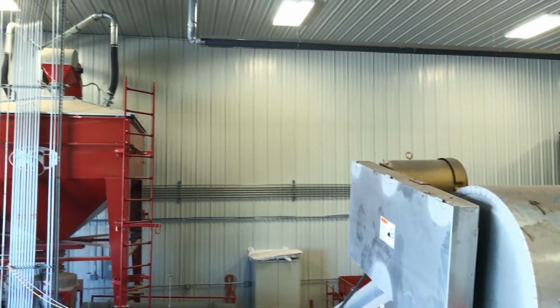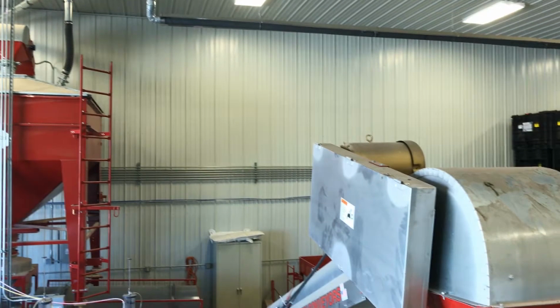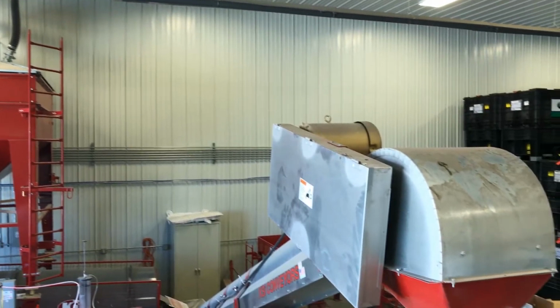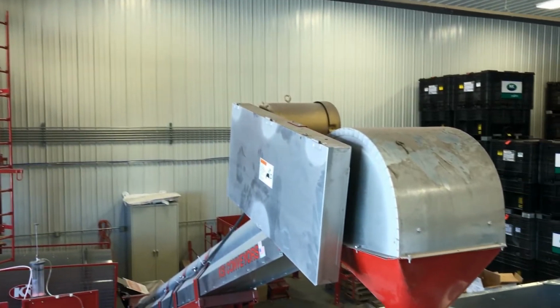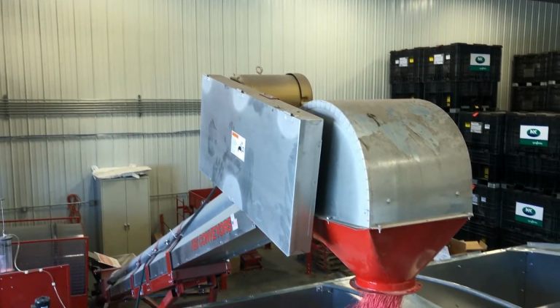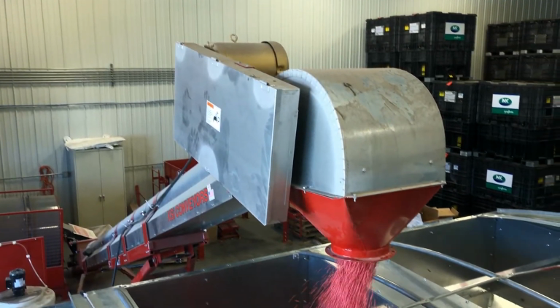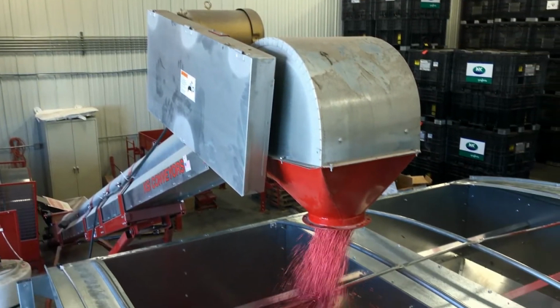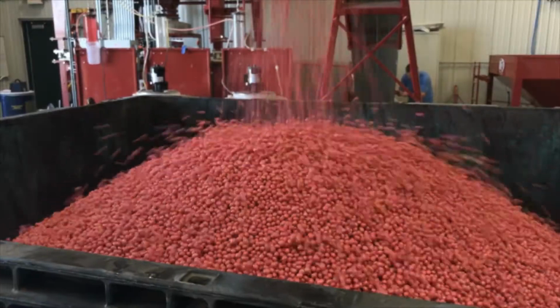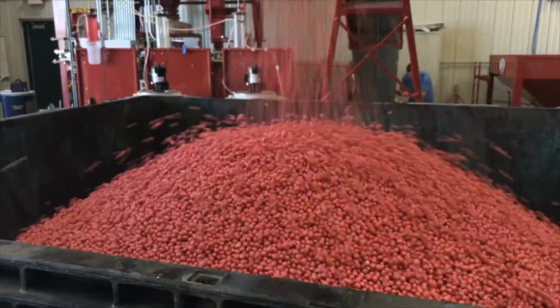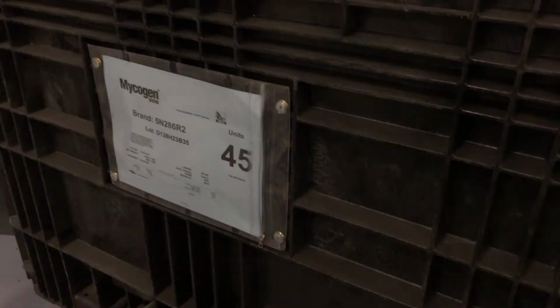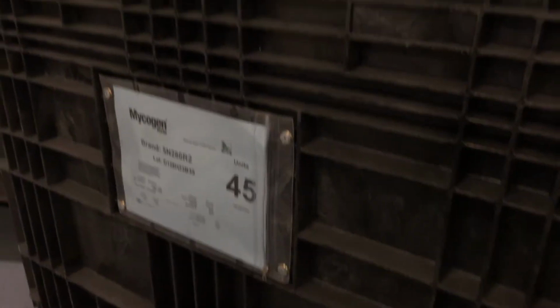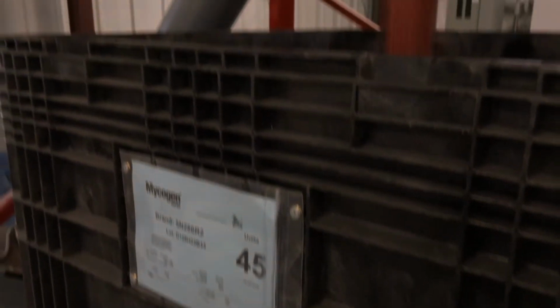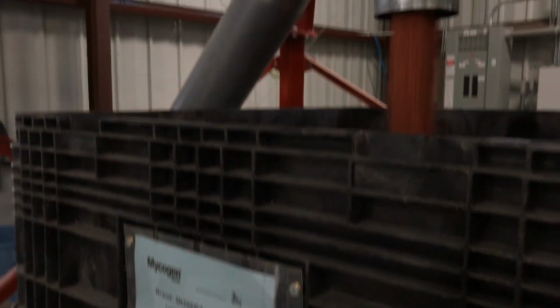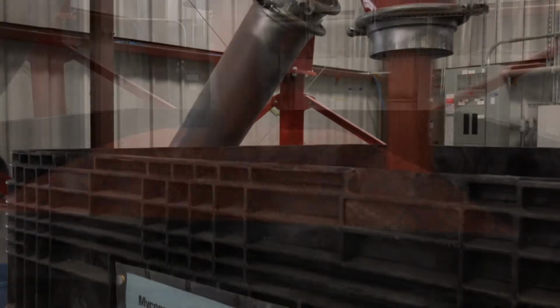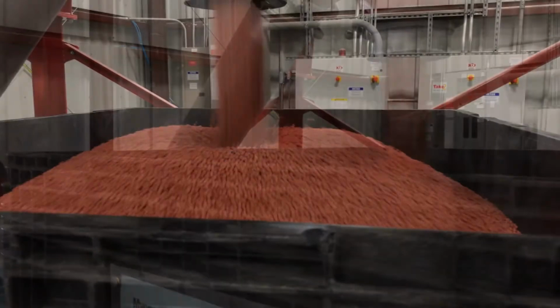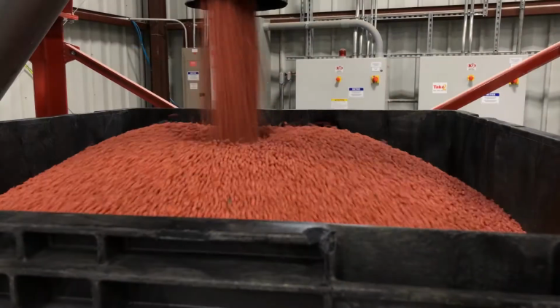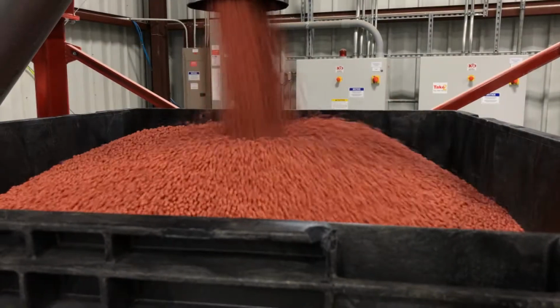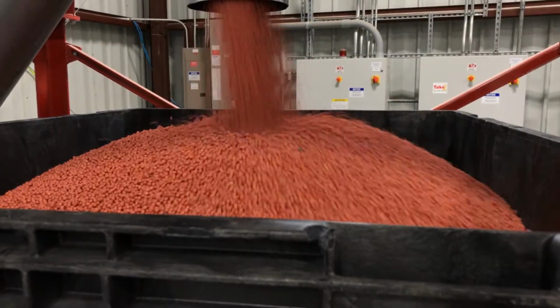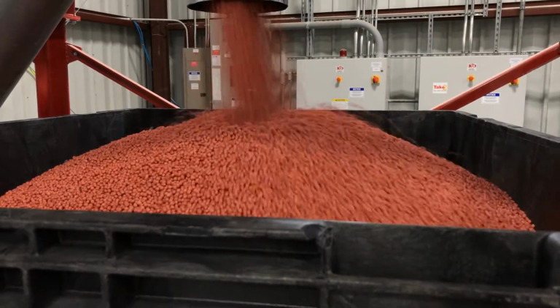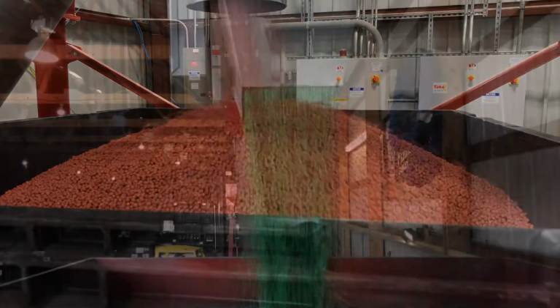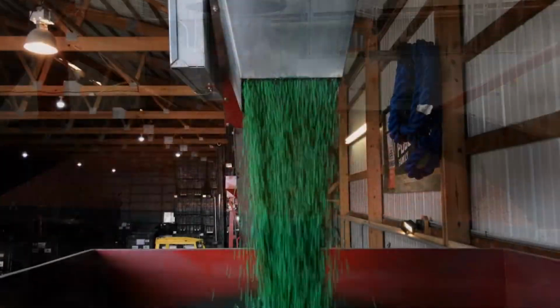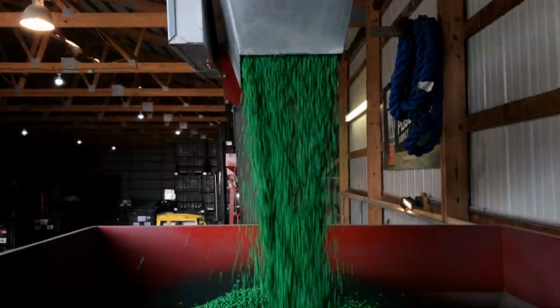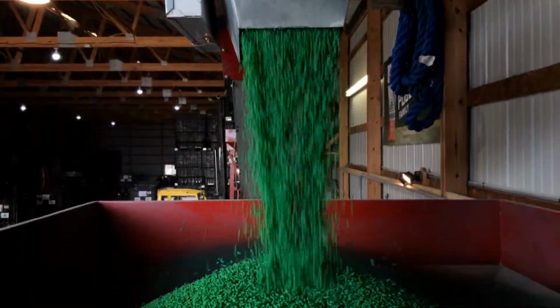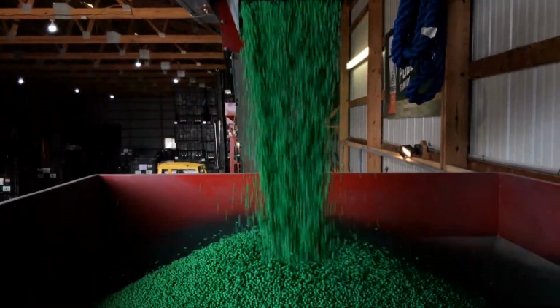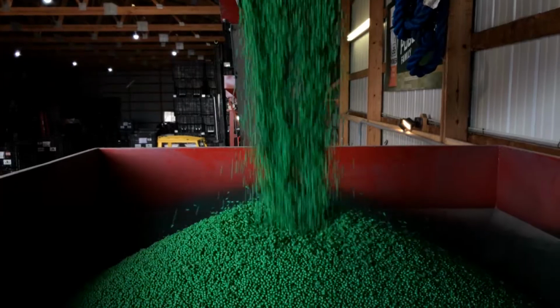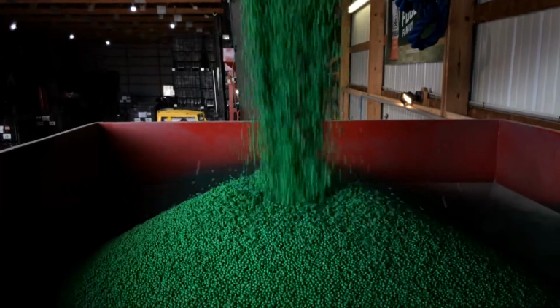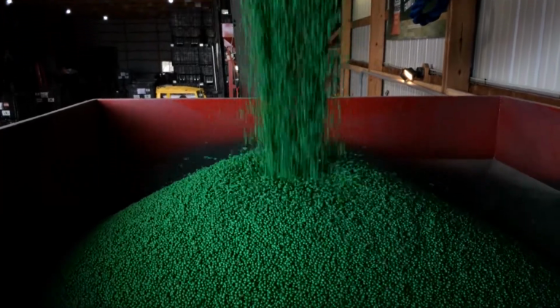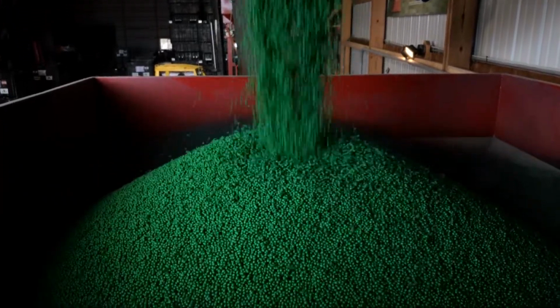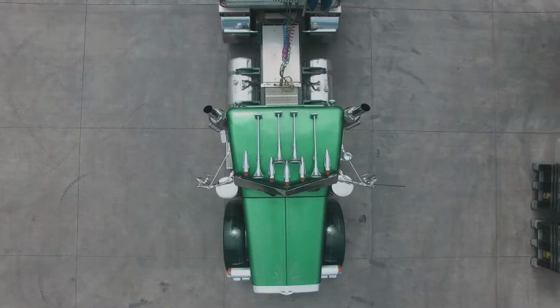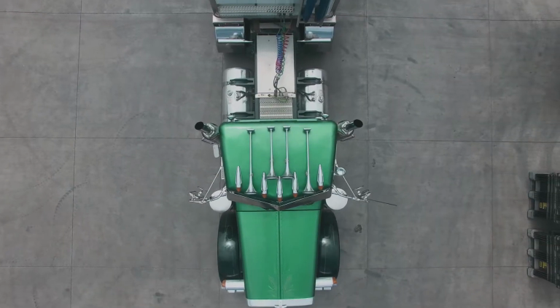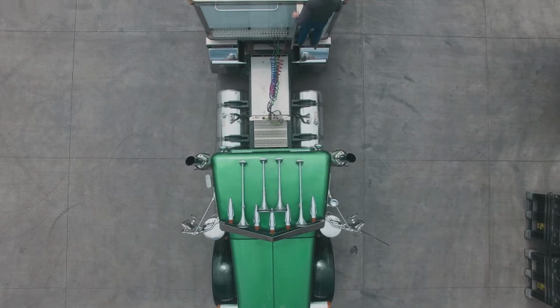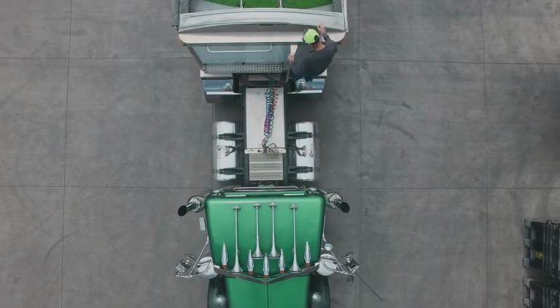The consistent and complete initial seed coverage, combined with the engineered balance of mixing and polishing sections in the drum, increases application accuracy, minimizes drying issues, and ultimately provides a marketable and plantable product for the end customer.